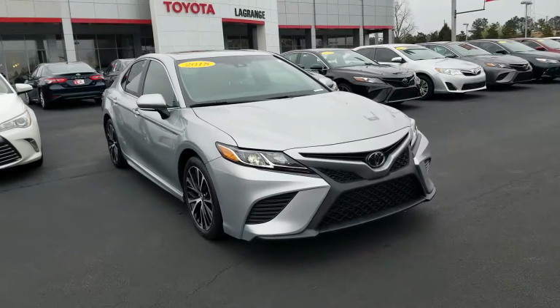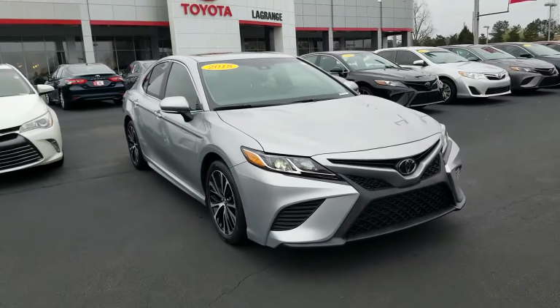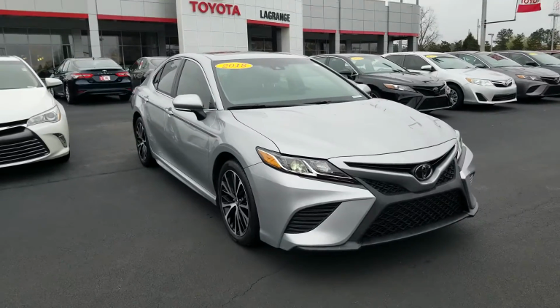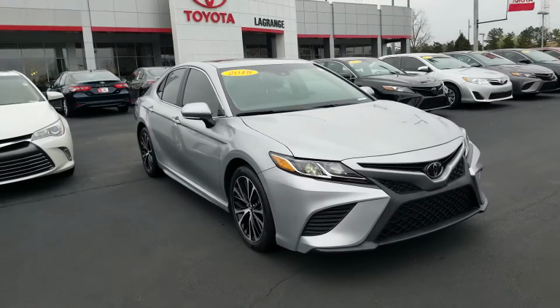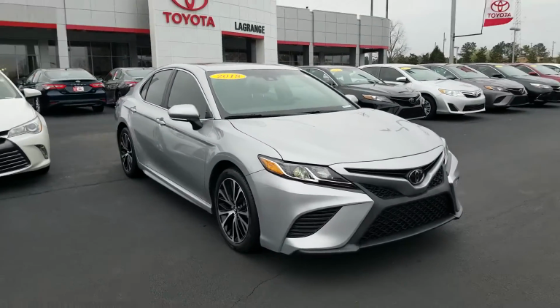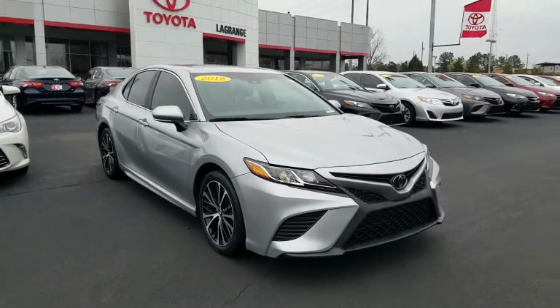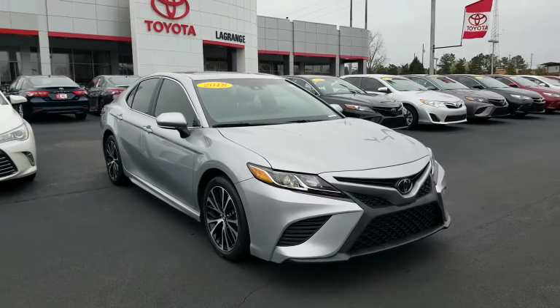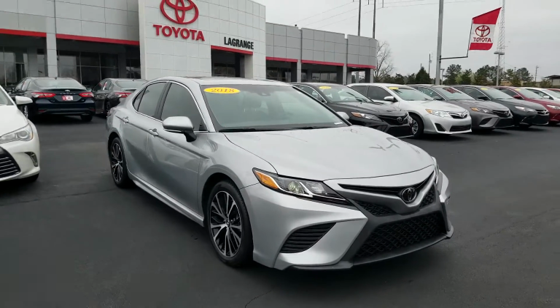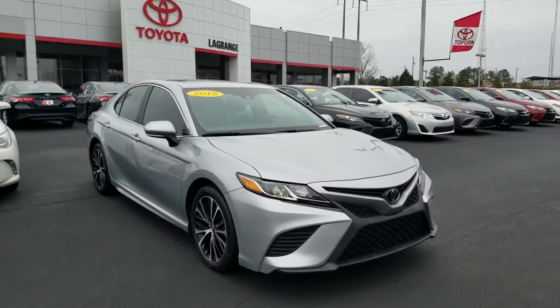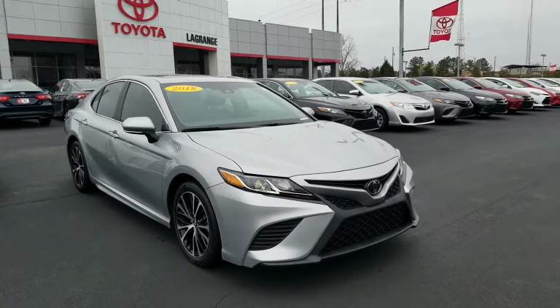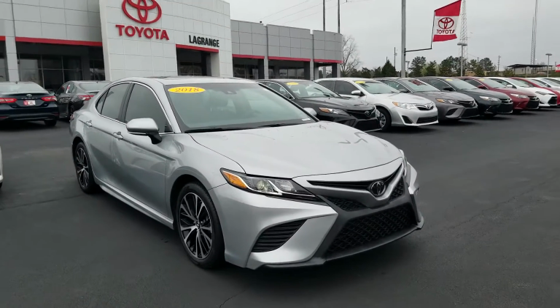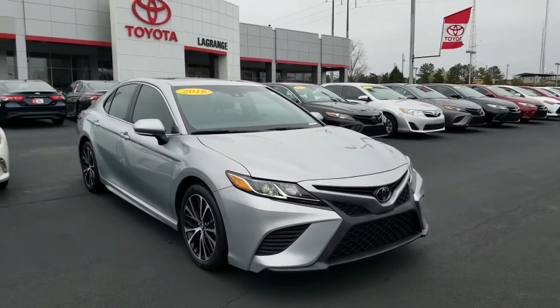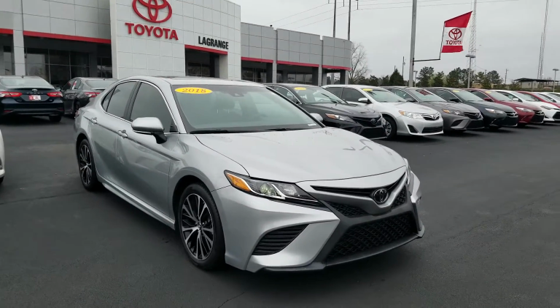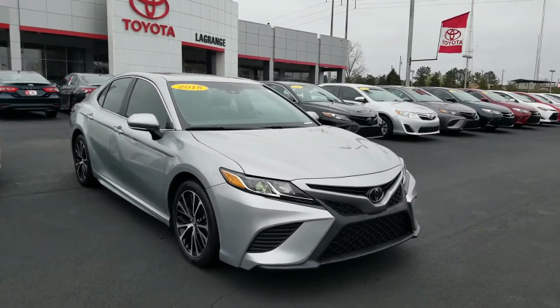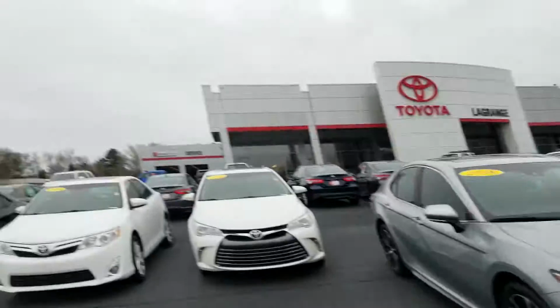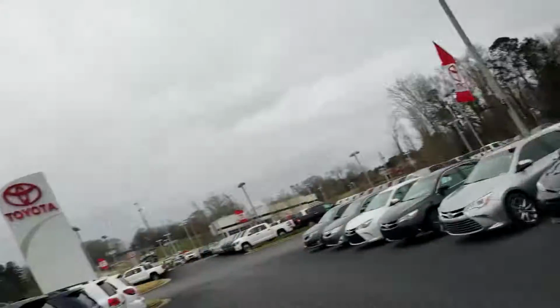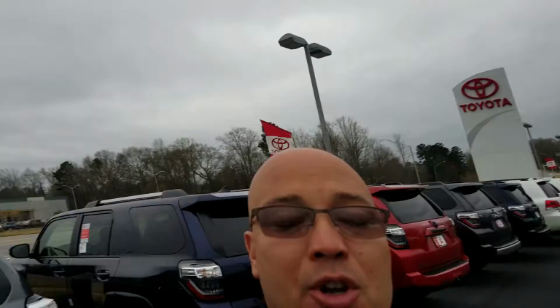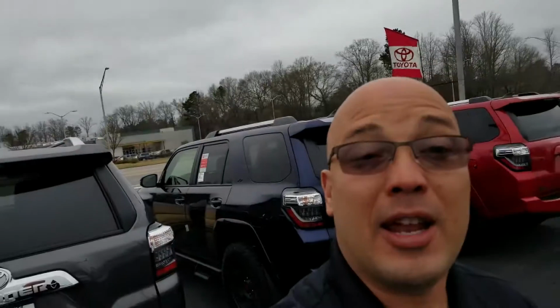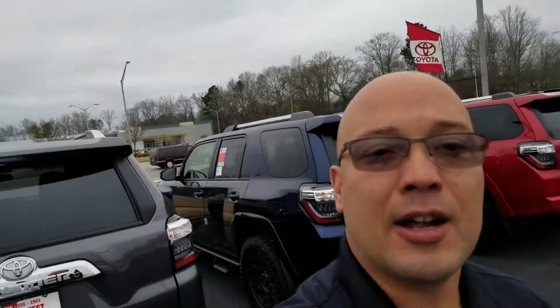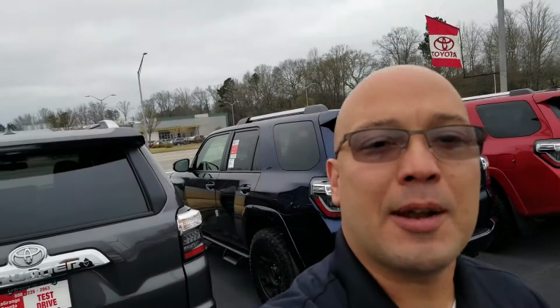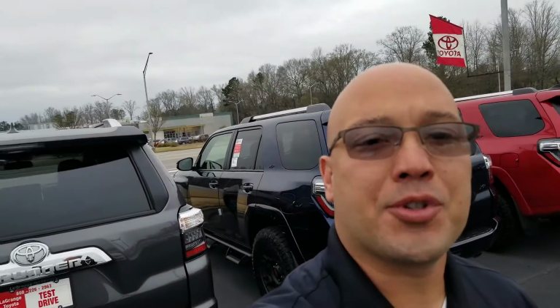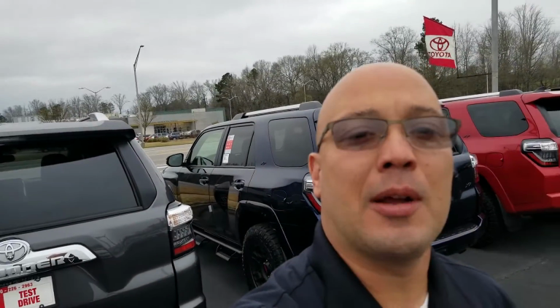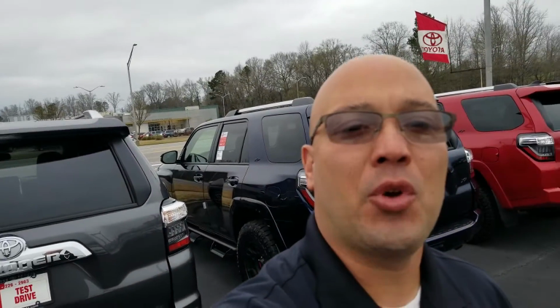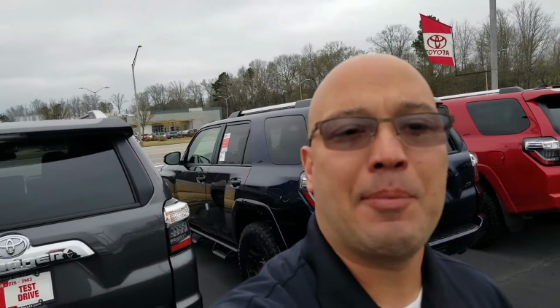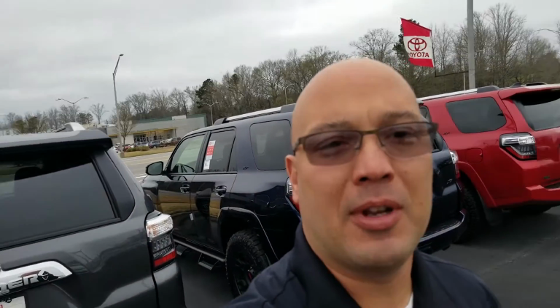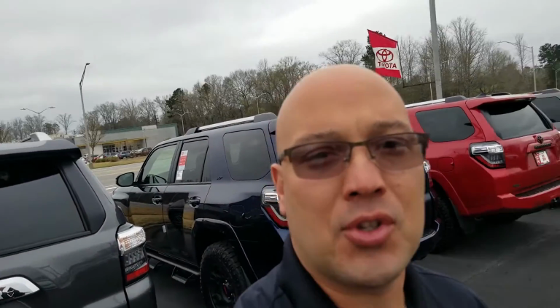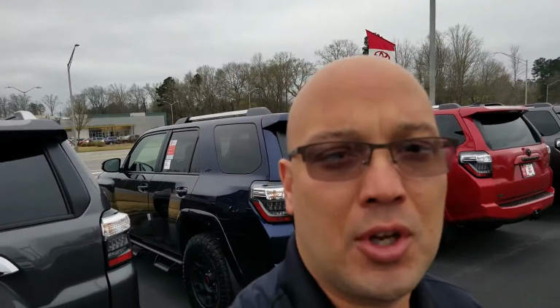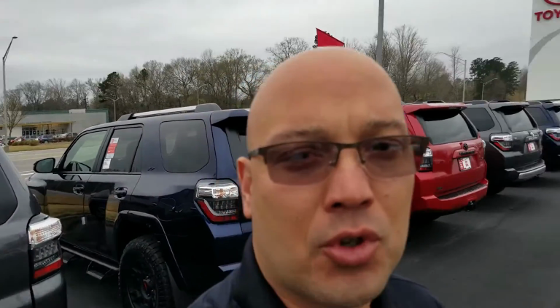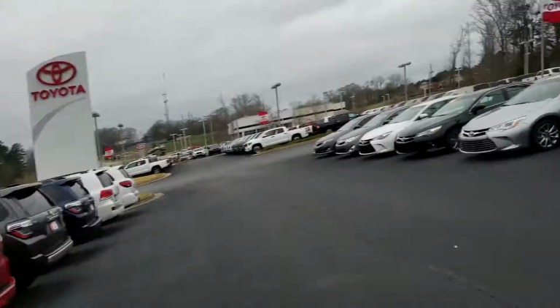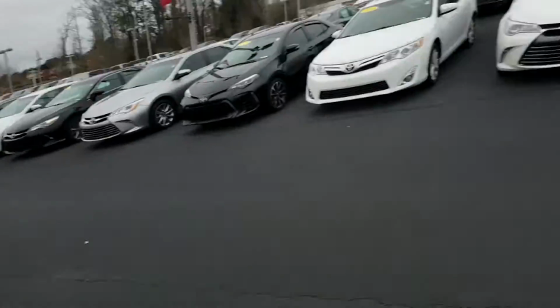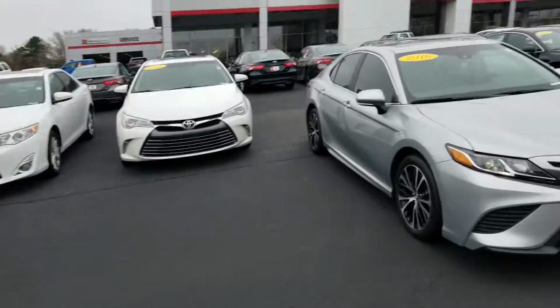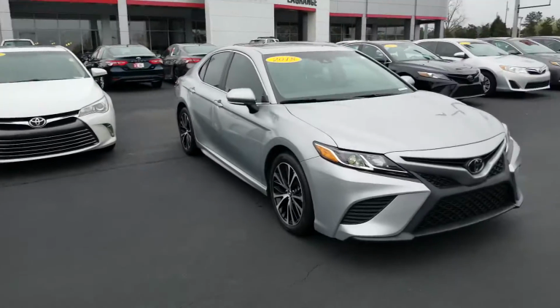Hi all, it's Andrea. This is Jason Gale with LaGrange Toyota. I'll be your main contact person and I'm so happy to be assisting you with your transportation needs.